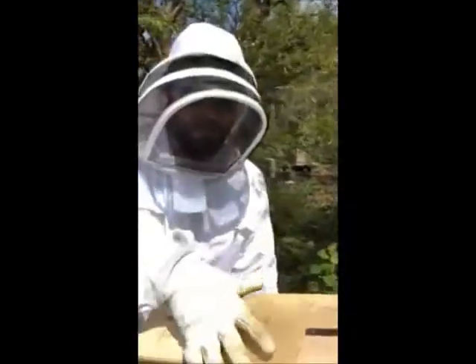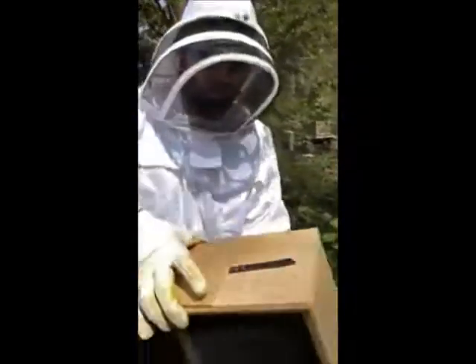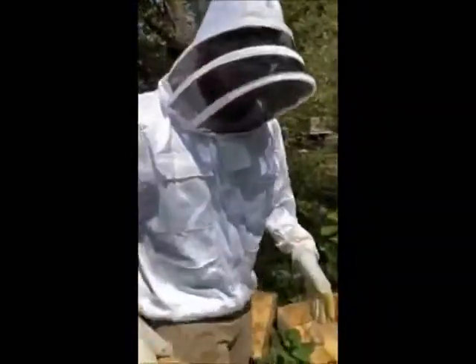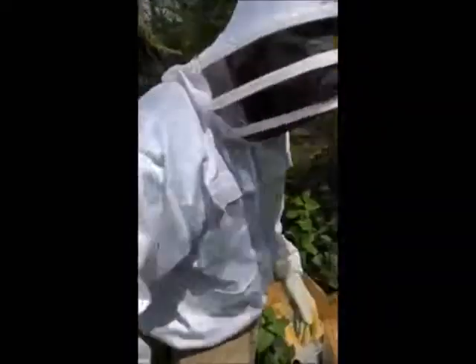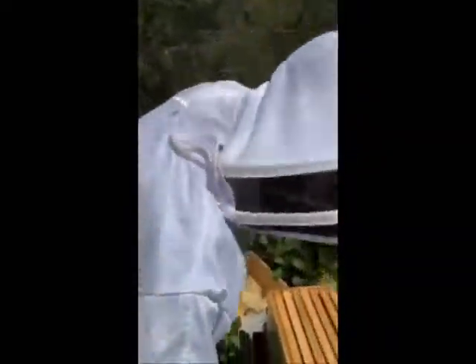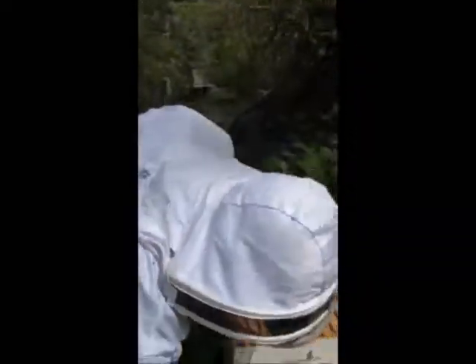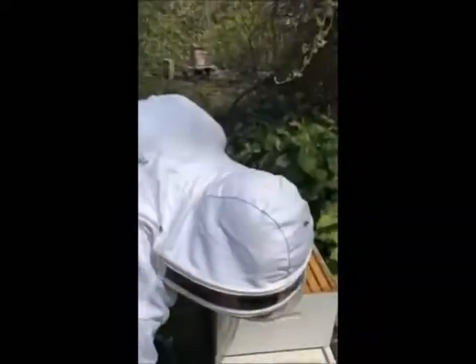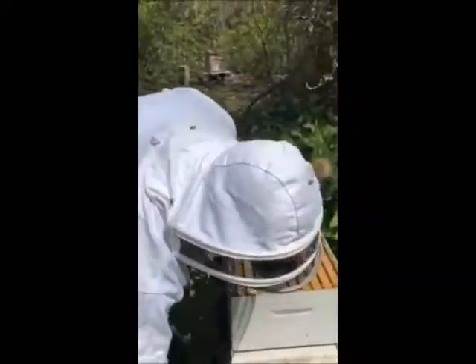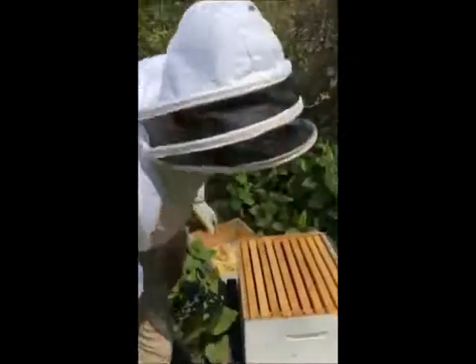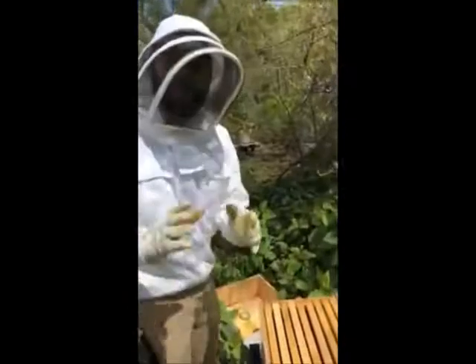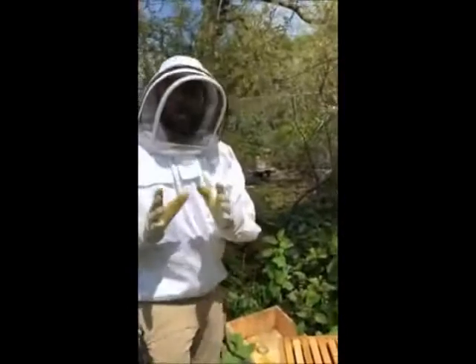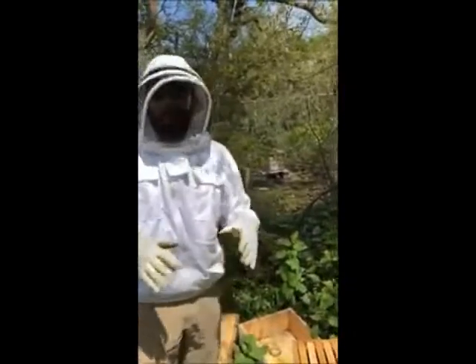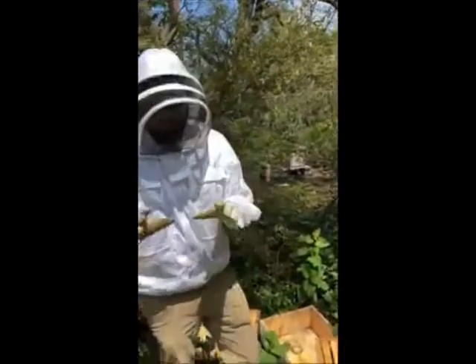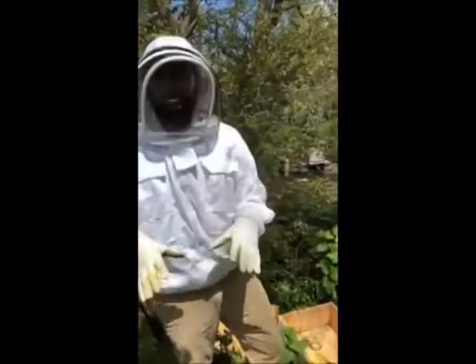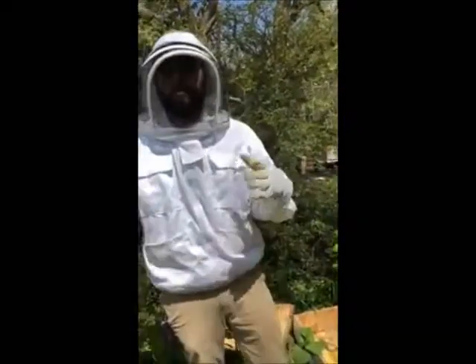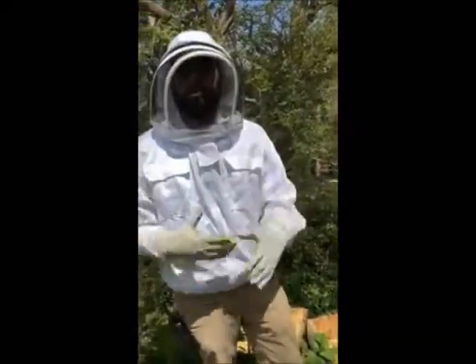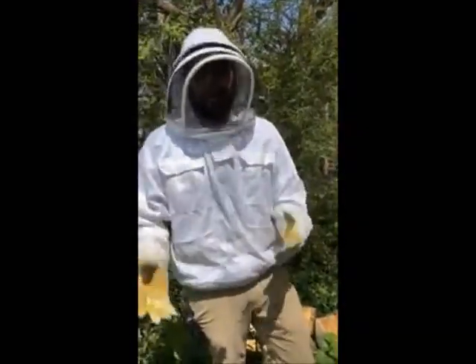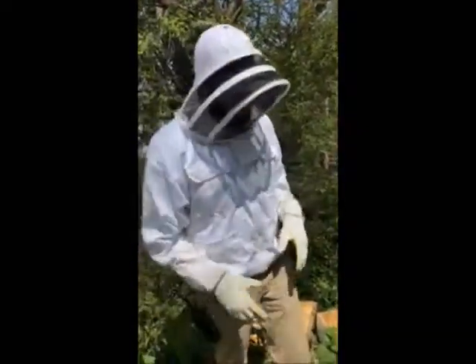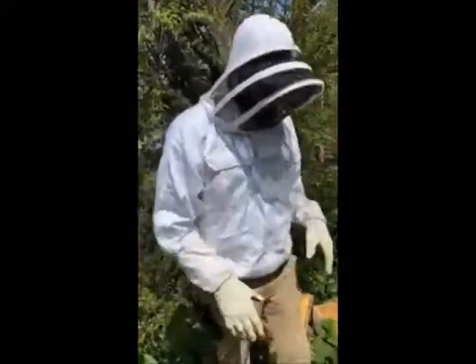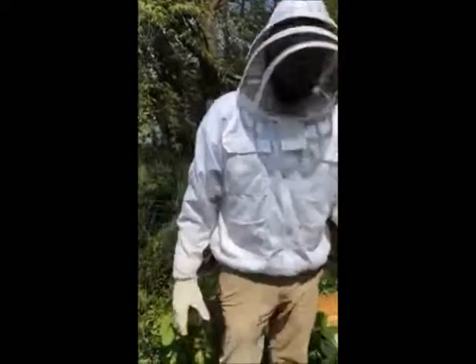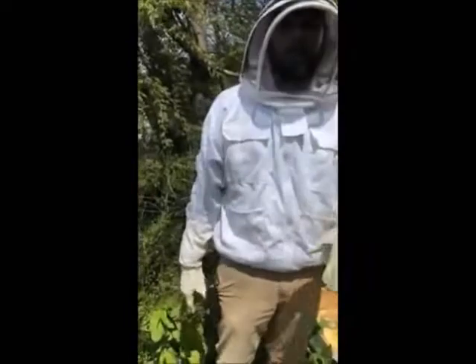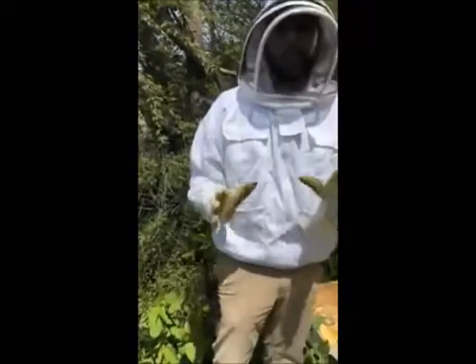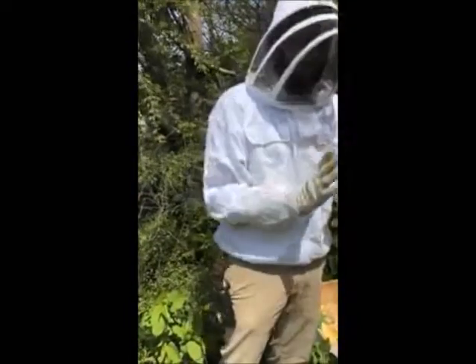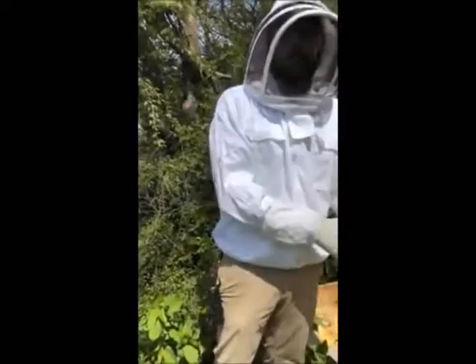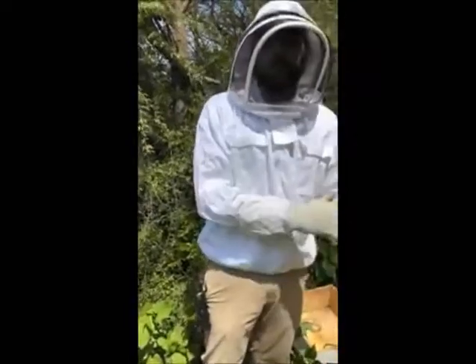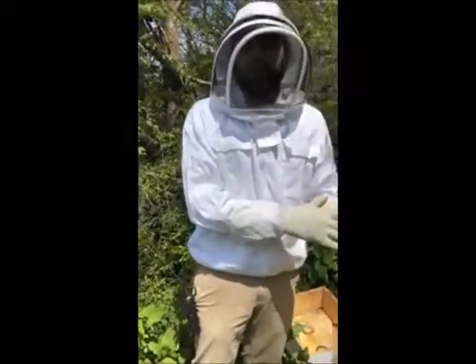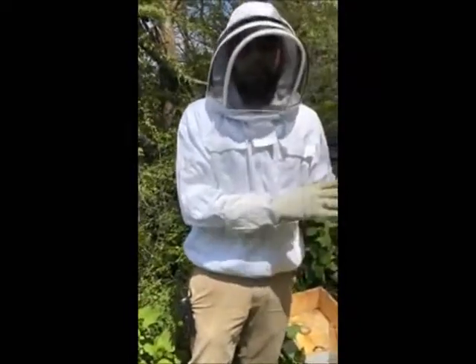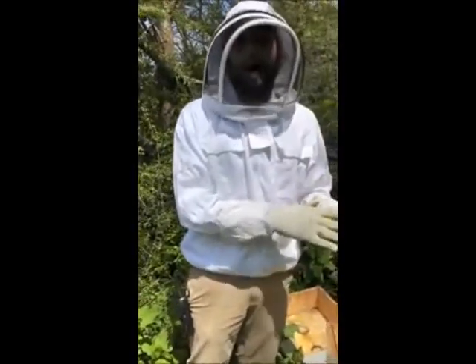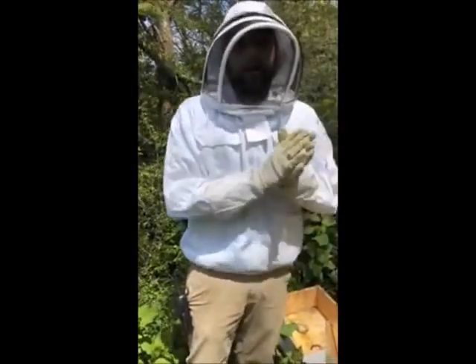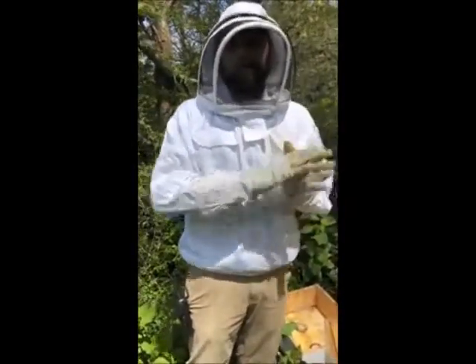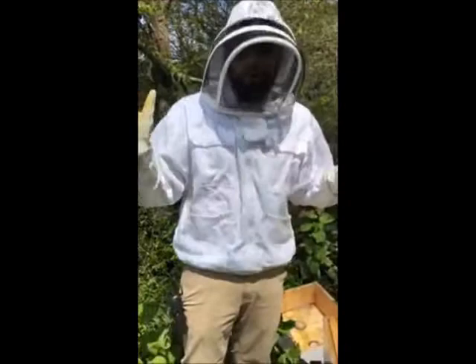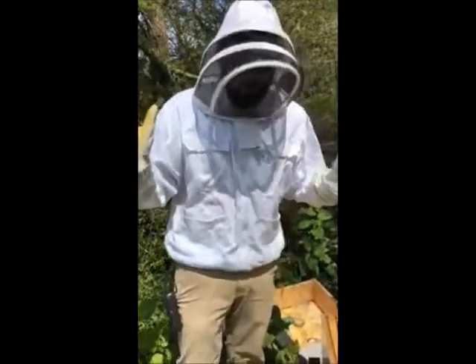The queen is kept separately. She's held in place by a plug of sugar that the worker bees will then chew through and get her out in a few days. But that helps the rest of the workers establish in the hive so they don't fly away immediately.